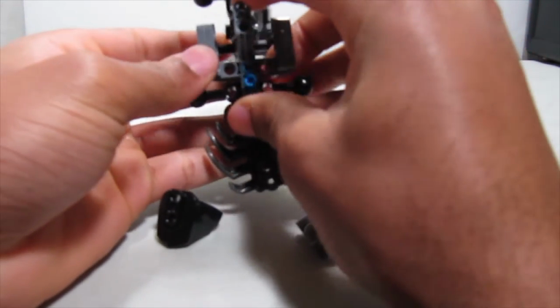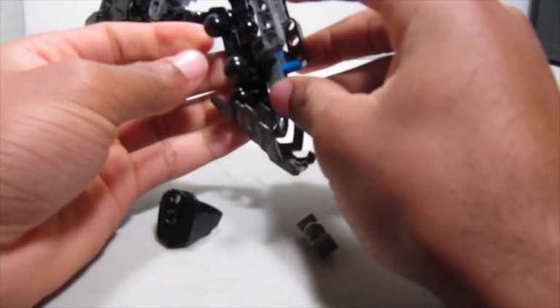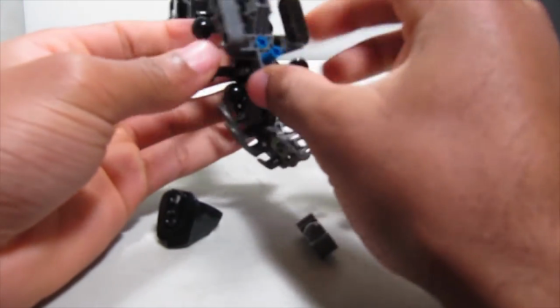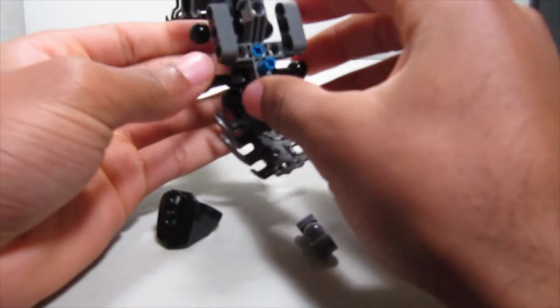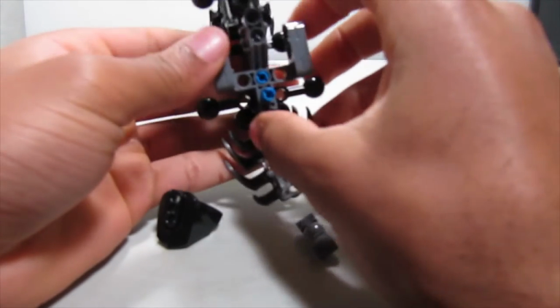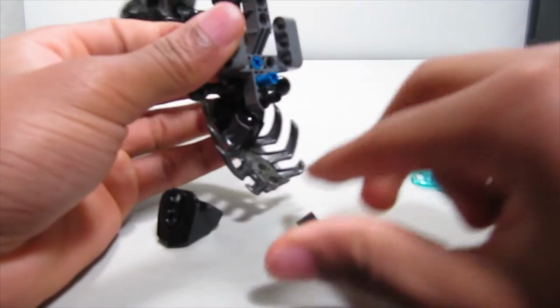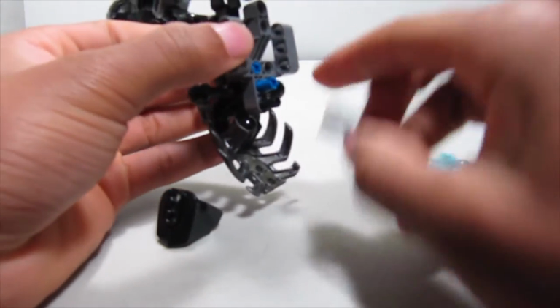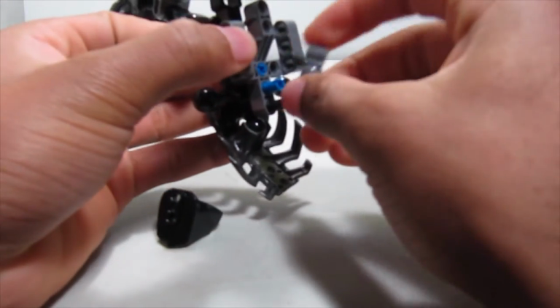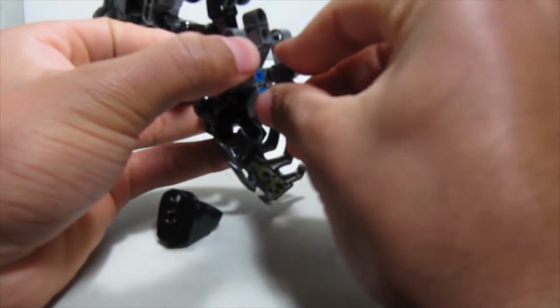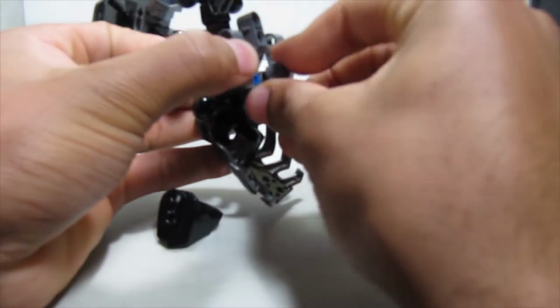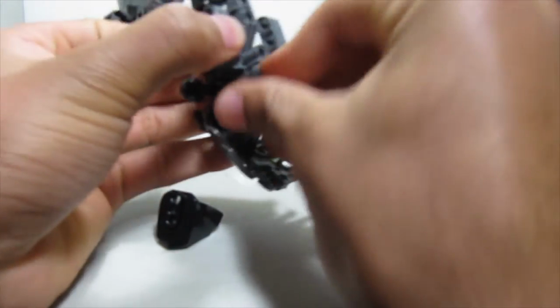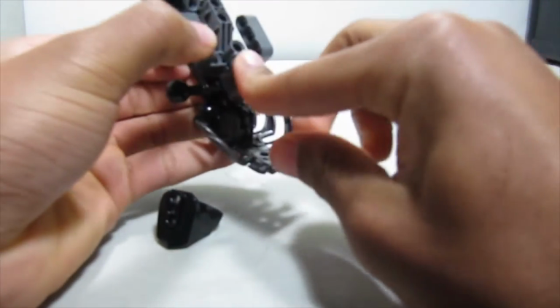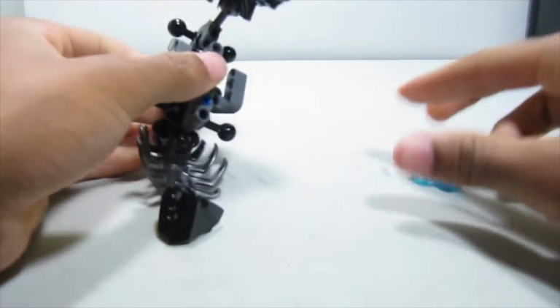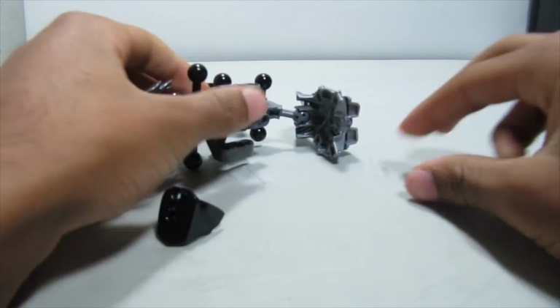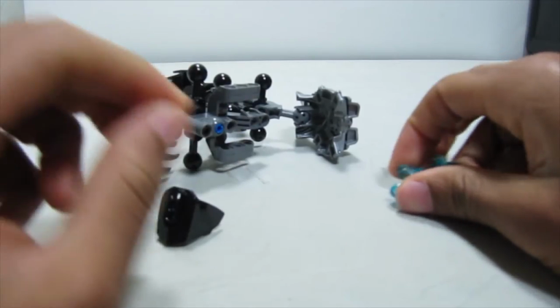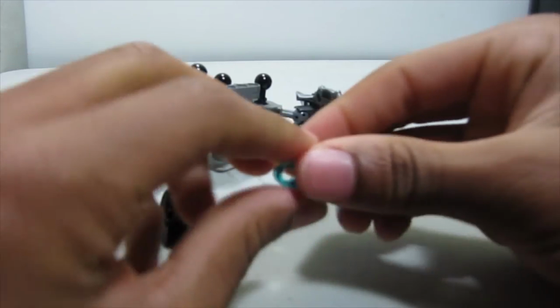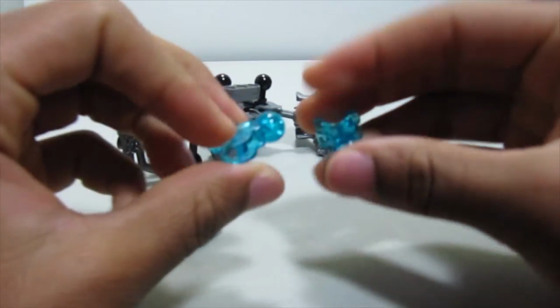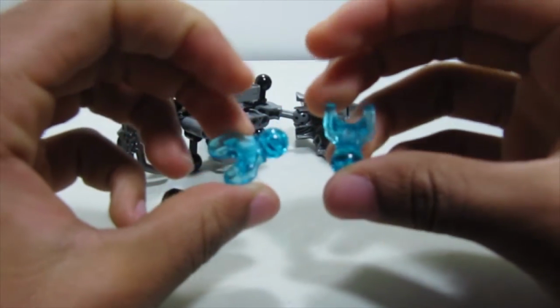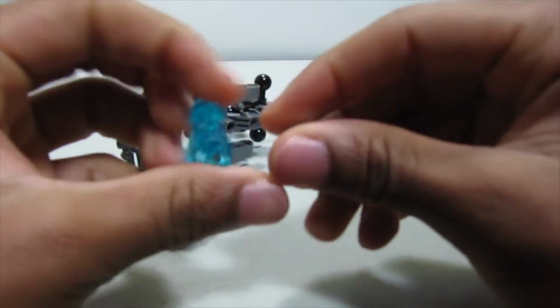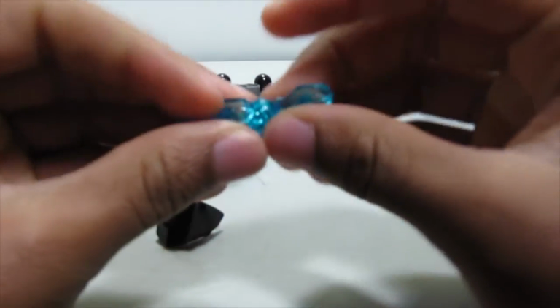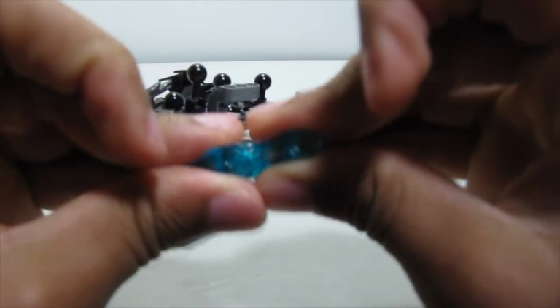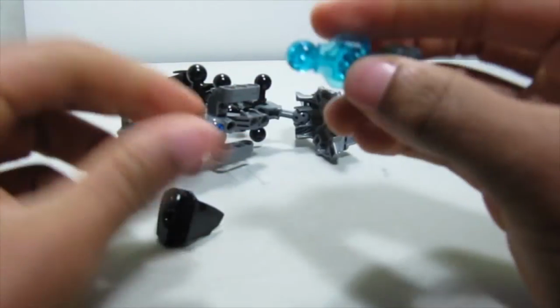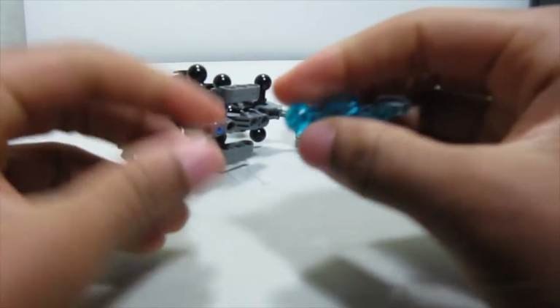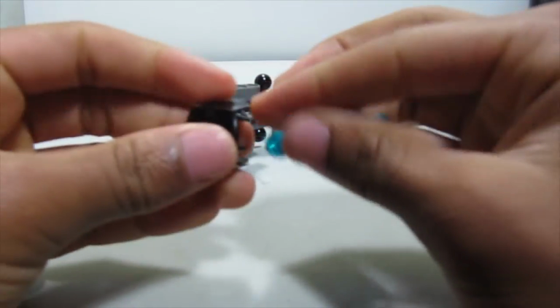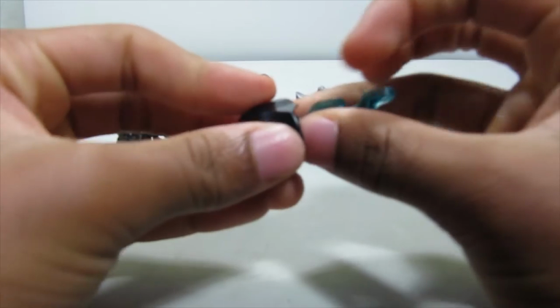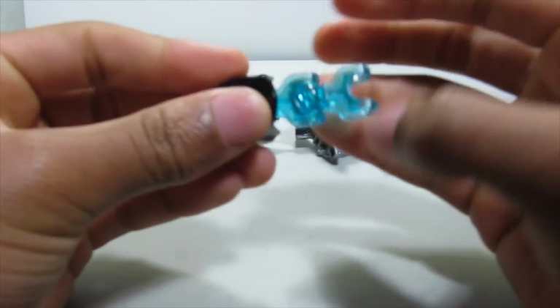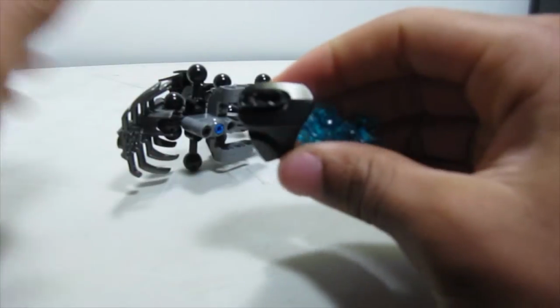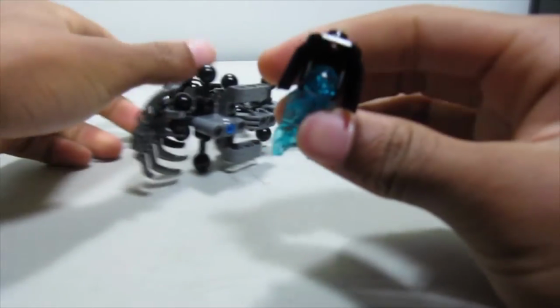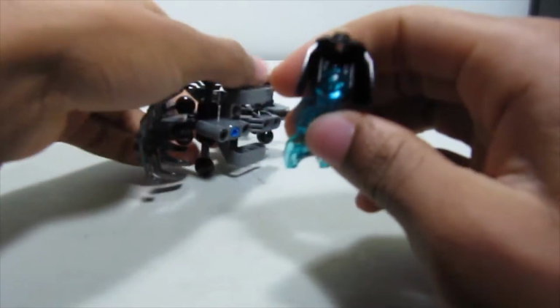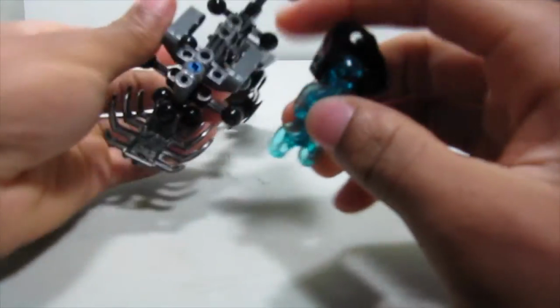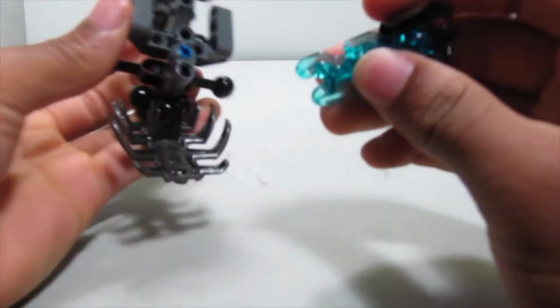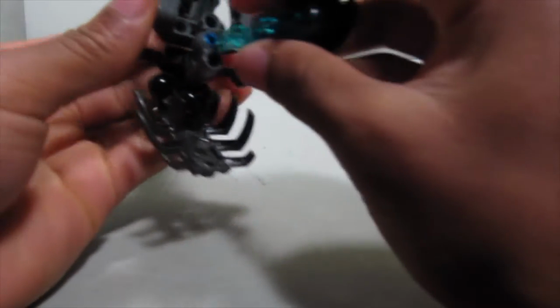Basically, it's upside down on the larger torso piece so it can connect. Then take these two bone pieces in trans blue — put those together — and then put the eye on there to help show where the eye is looking.